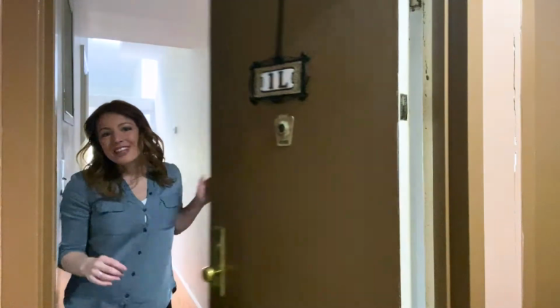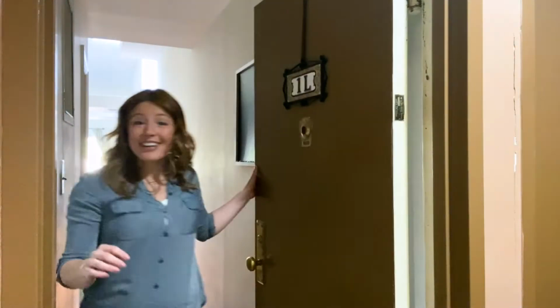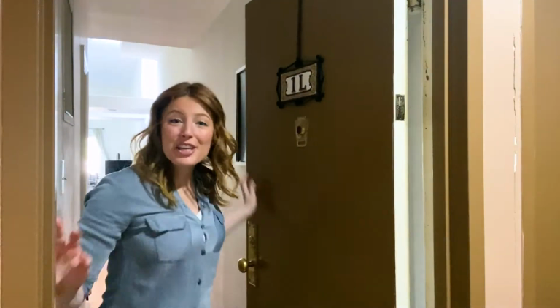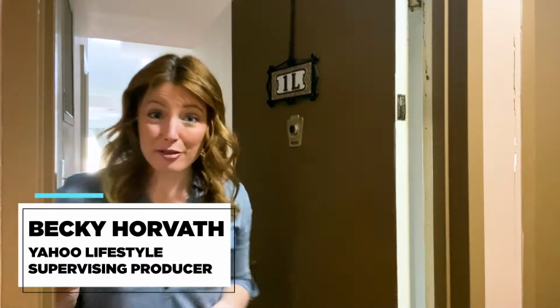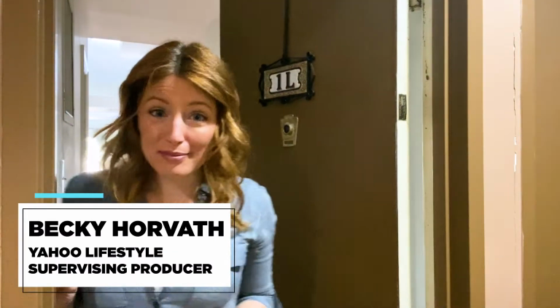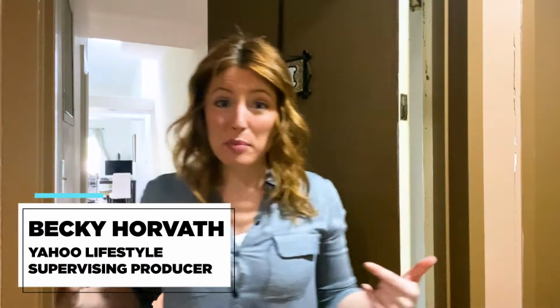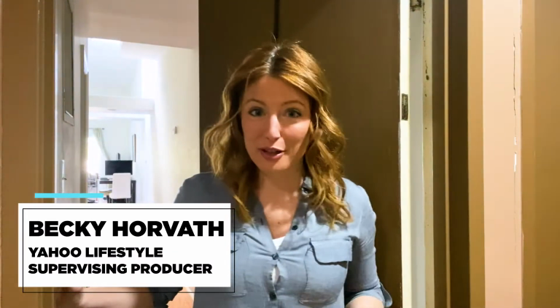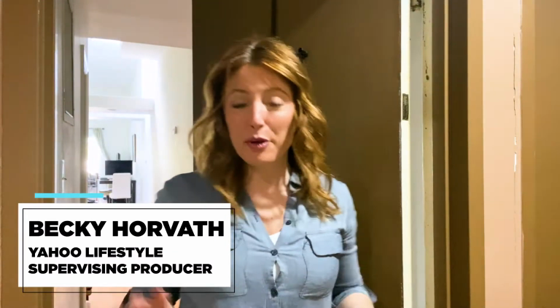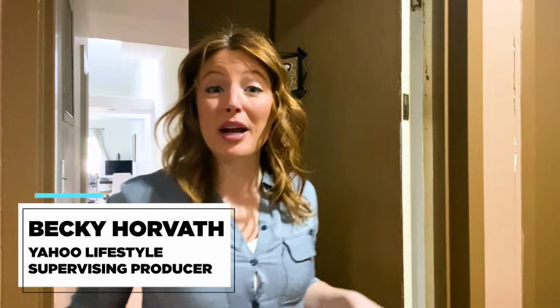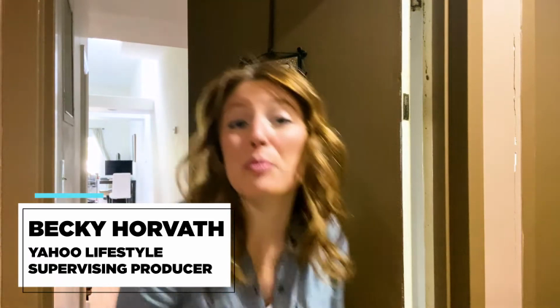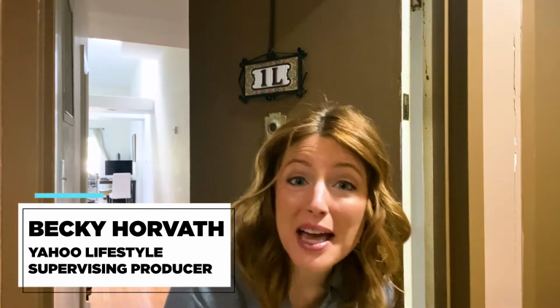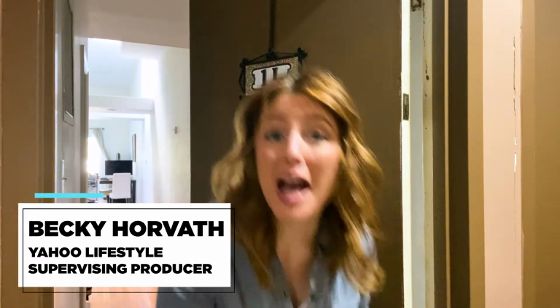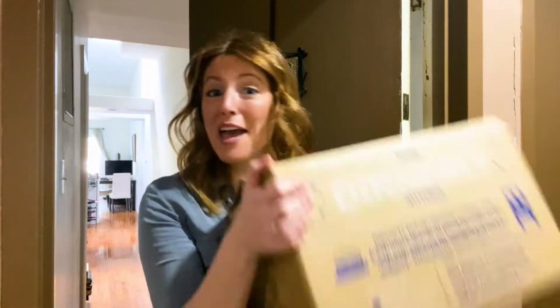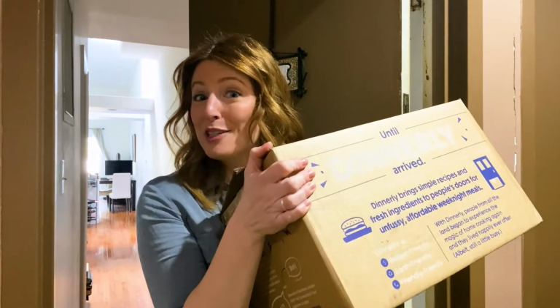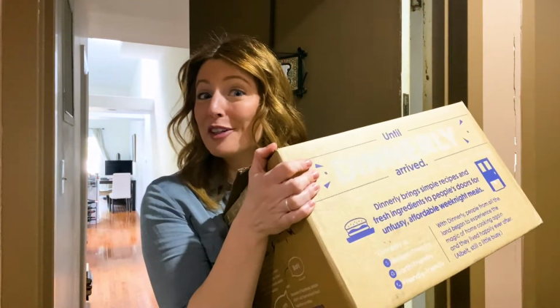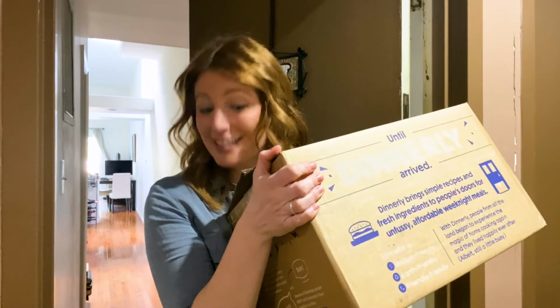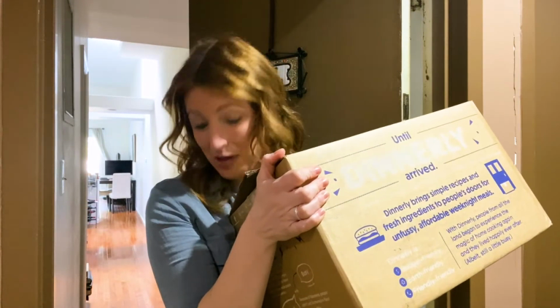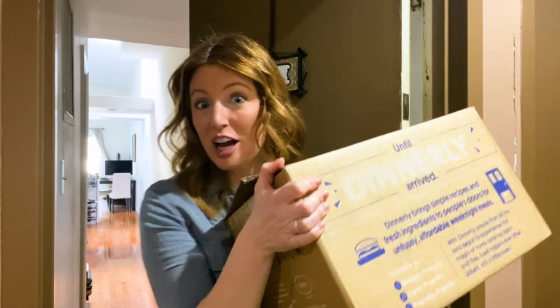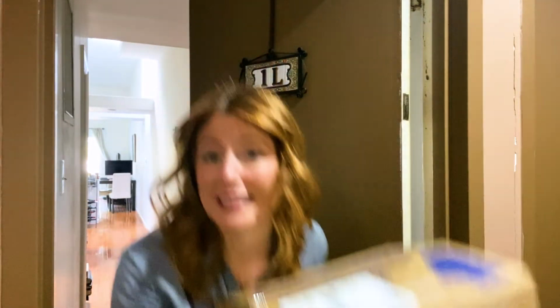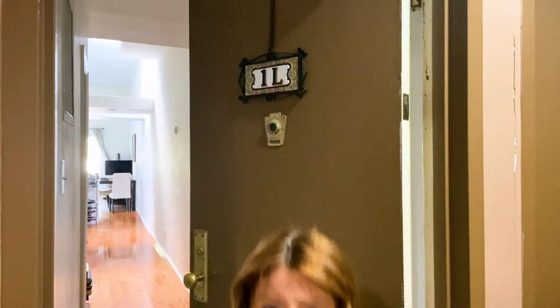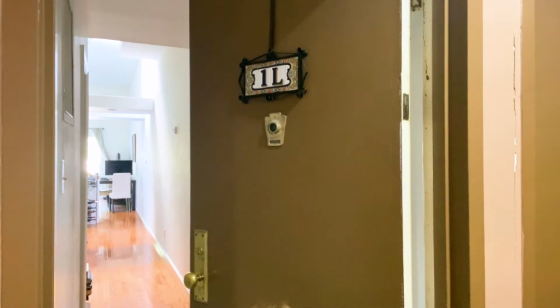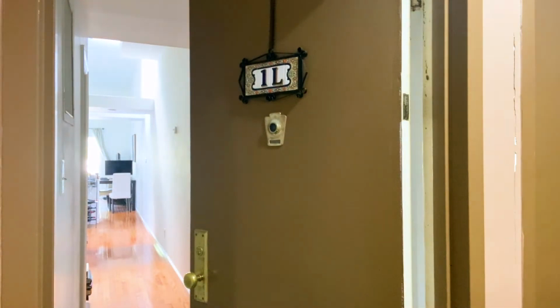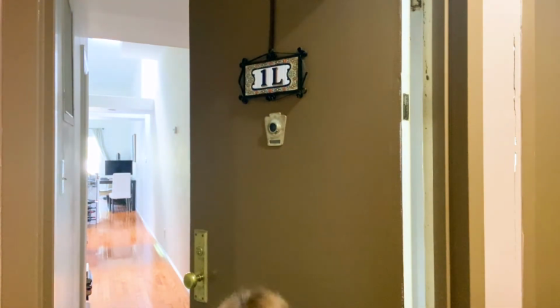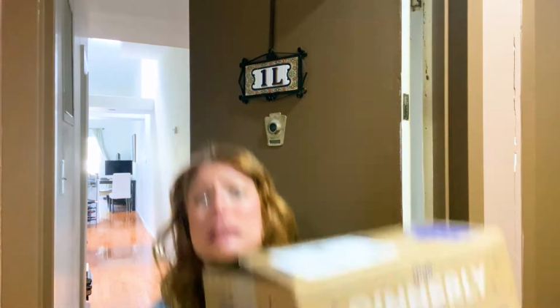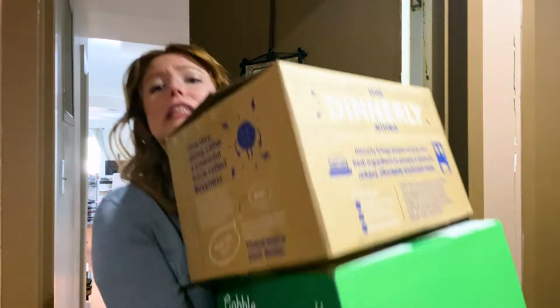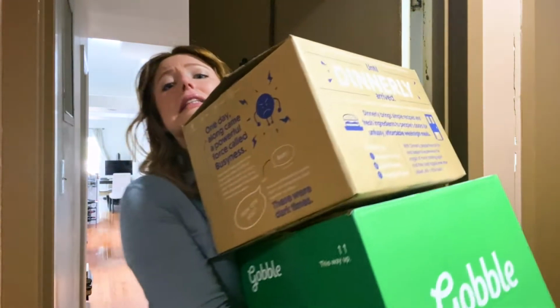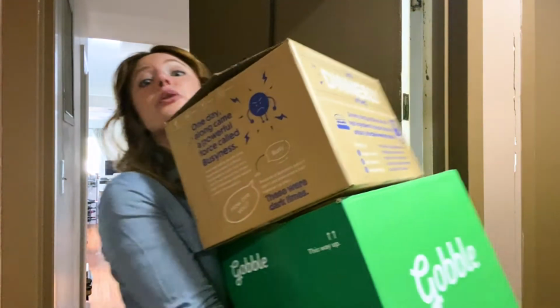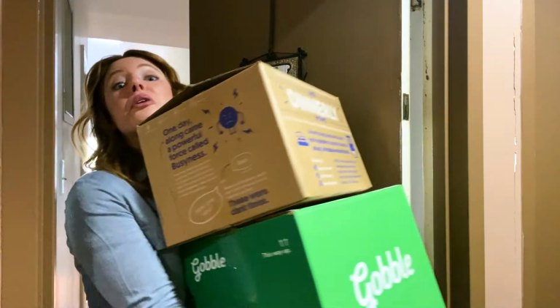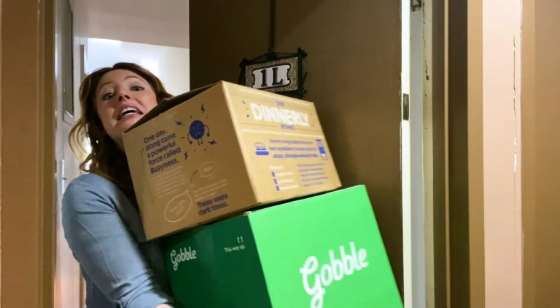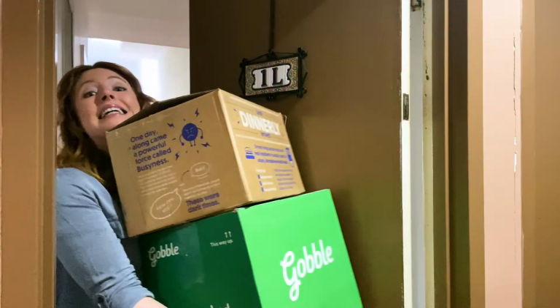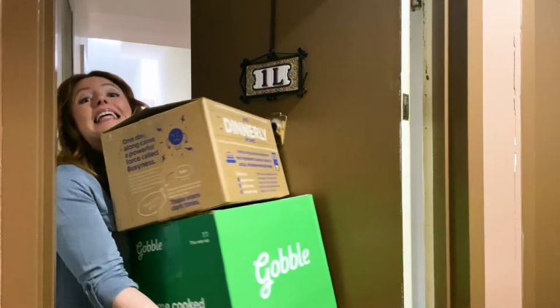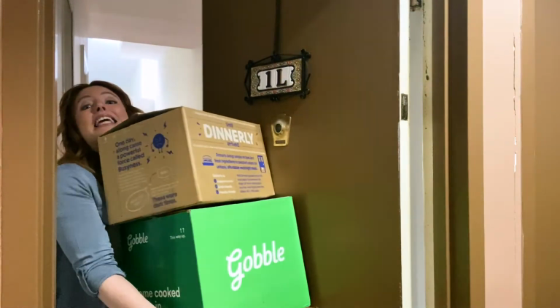Hey! You working for Moe? Me too. So I figured right now is the perfect time to try a meal delivery kit — or, kits. Can you get the door for me? Thank you.